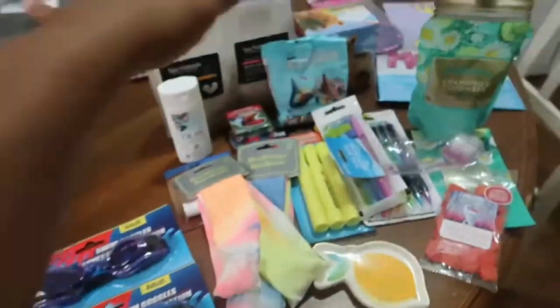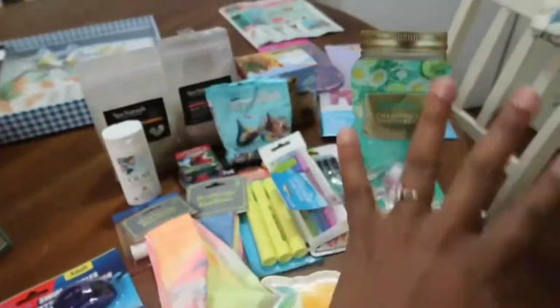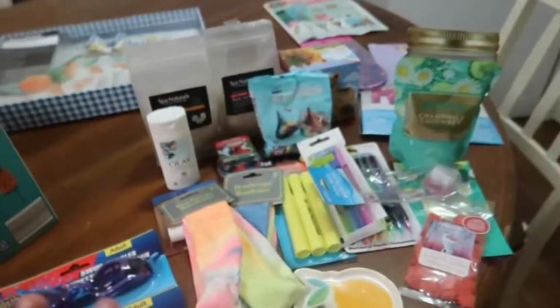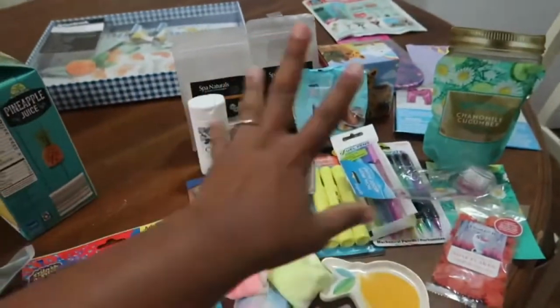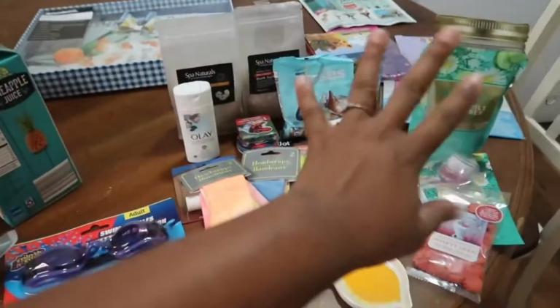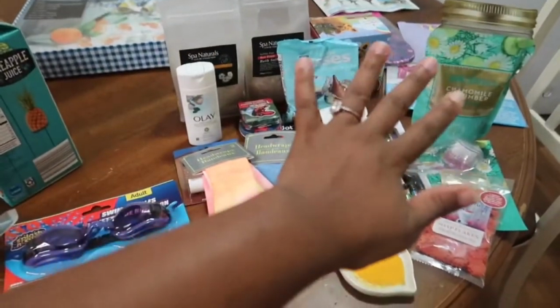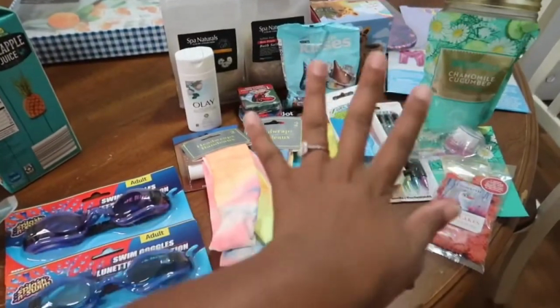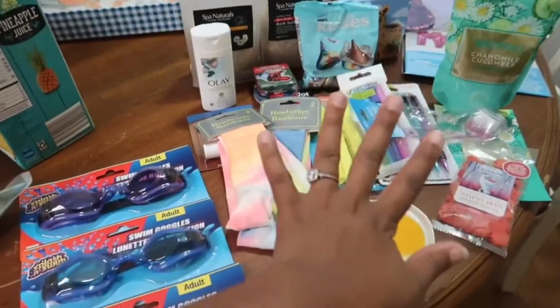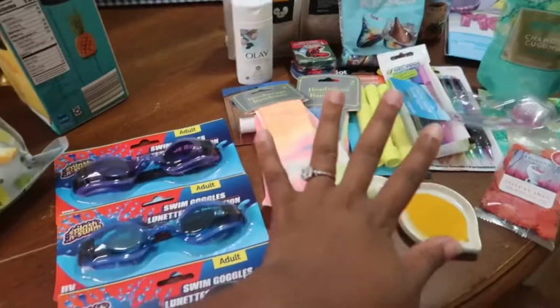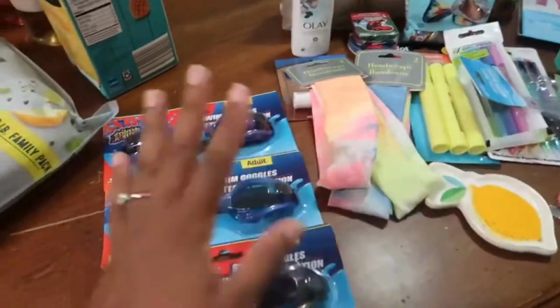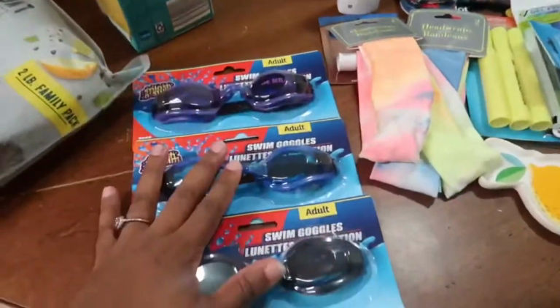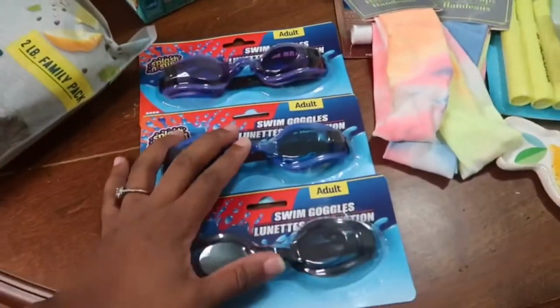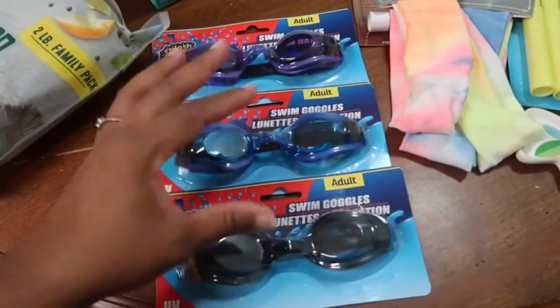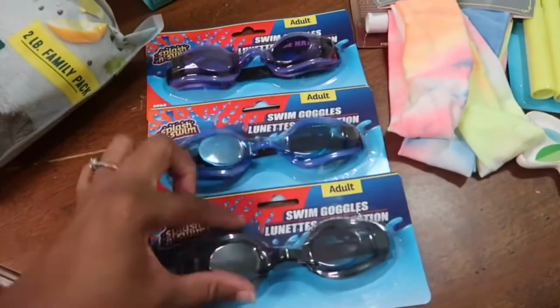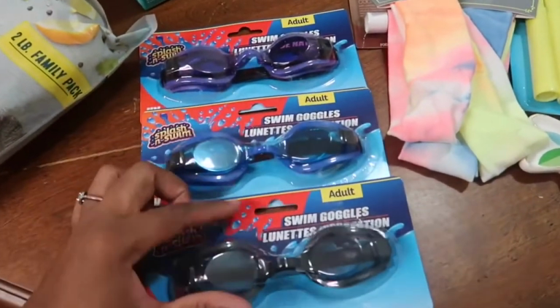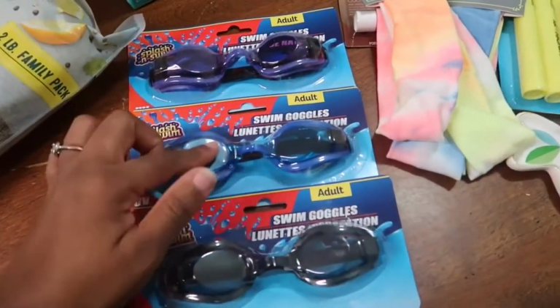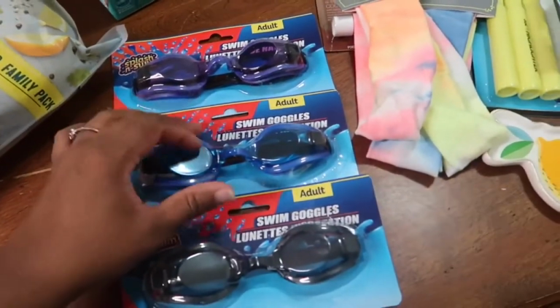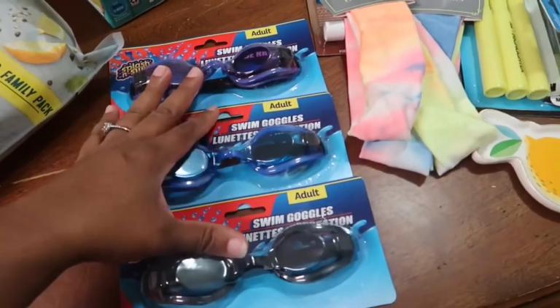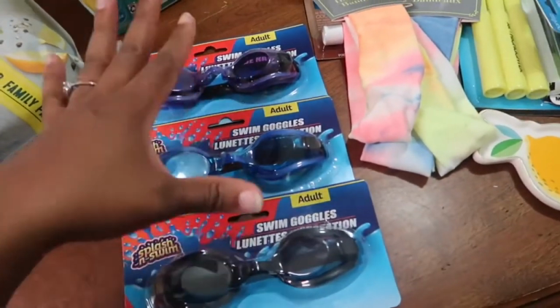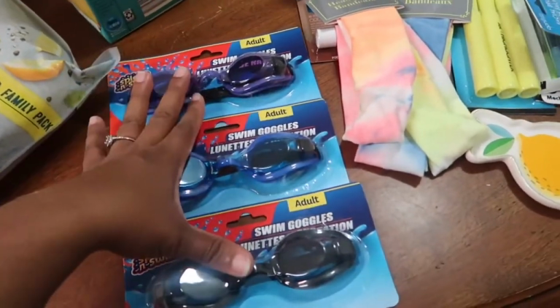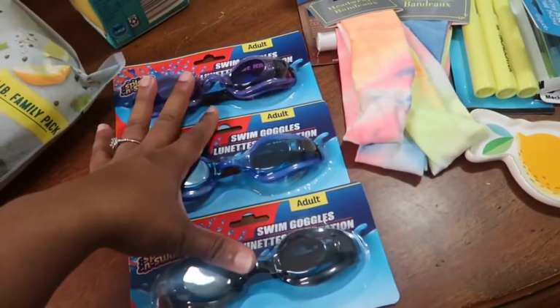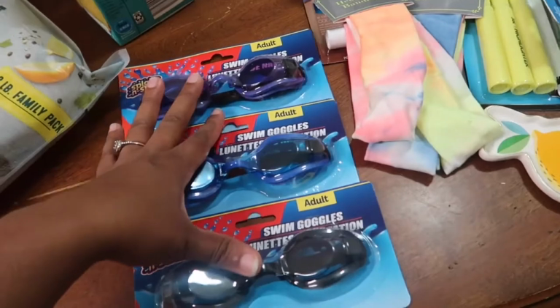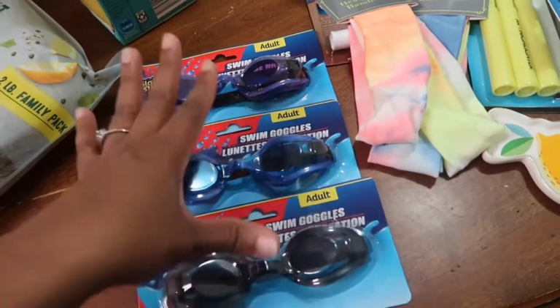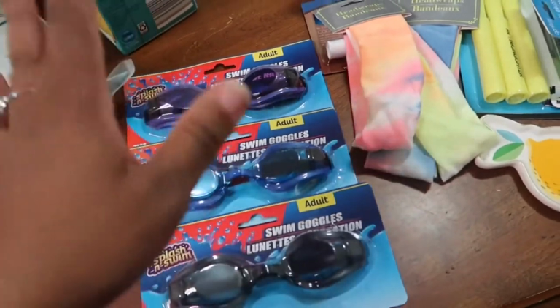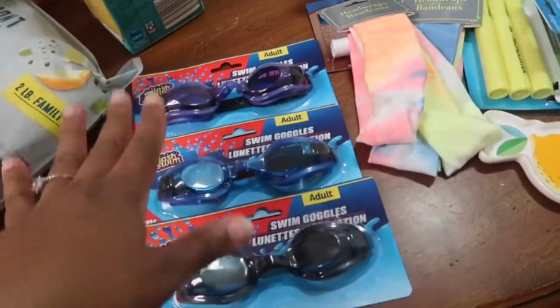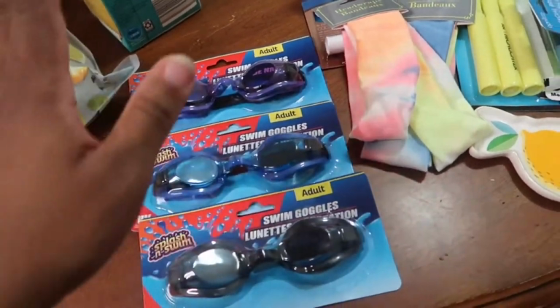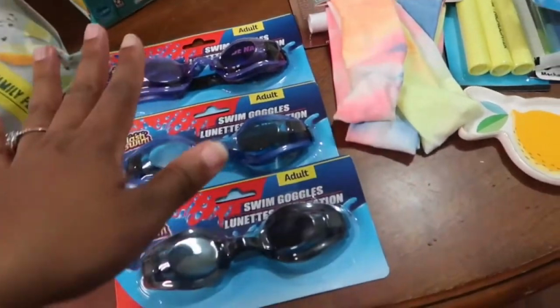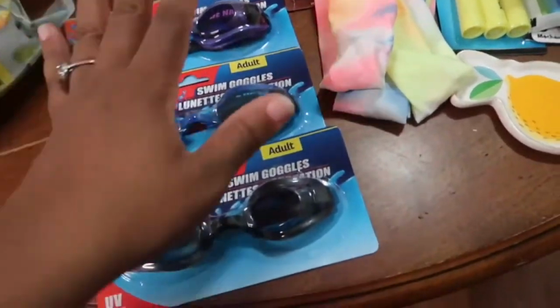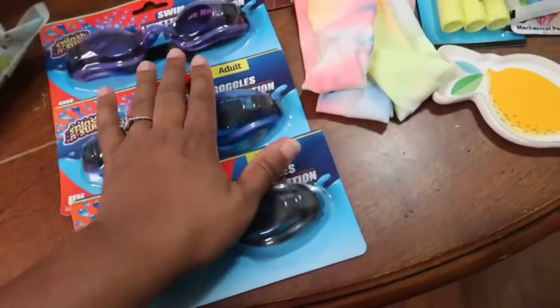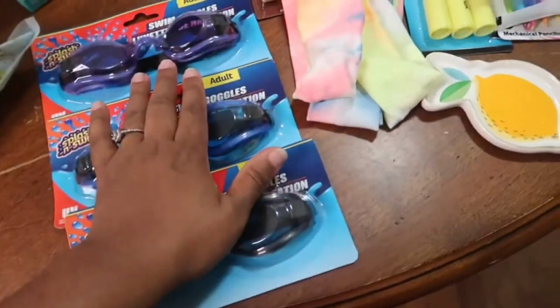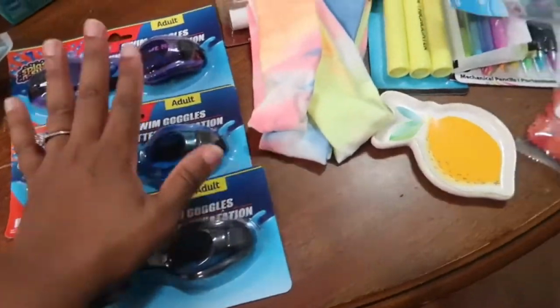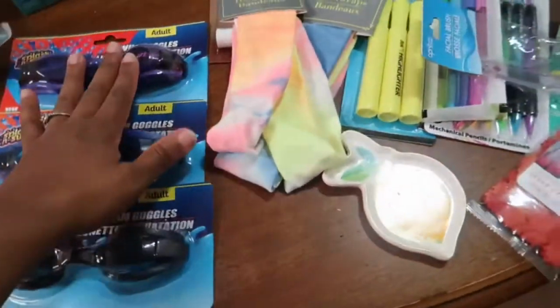Everything in this little section right here is from the Dollar Tree. The first thing we have here are swim goggles. We picked these up because we're planning on going to the beach this summer before it gets too hot and too crowded, so we each picked out a color for that.